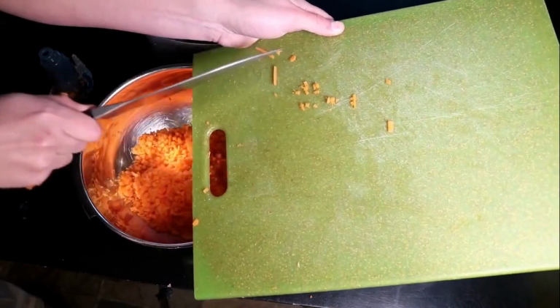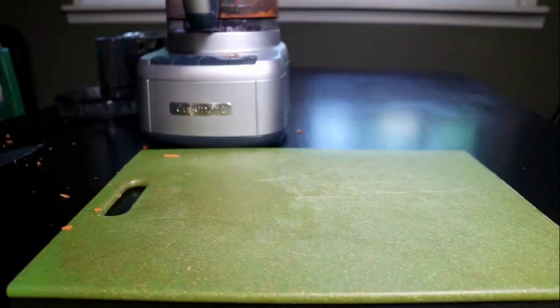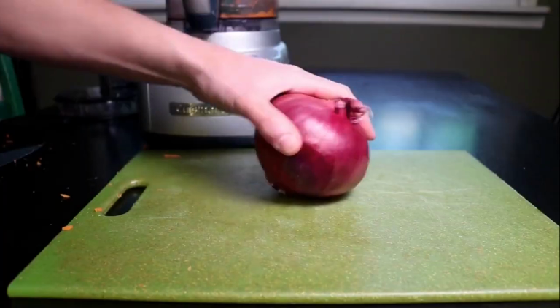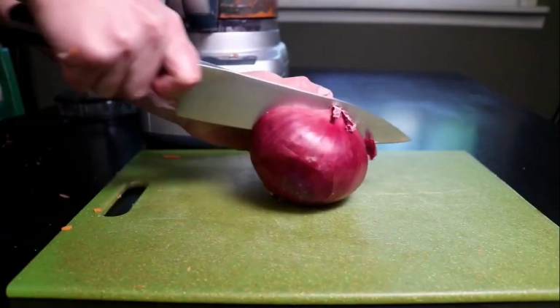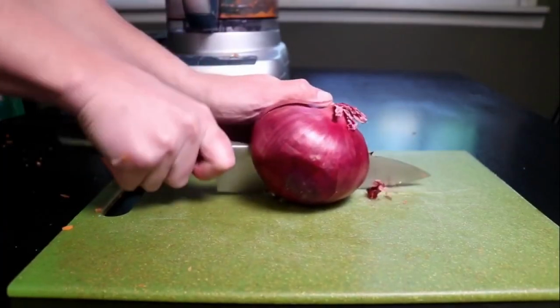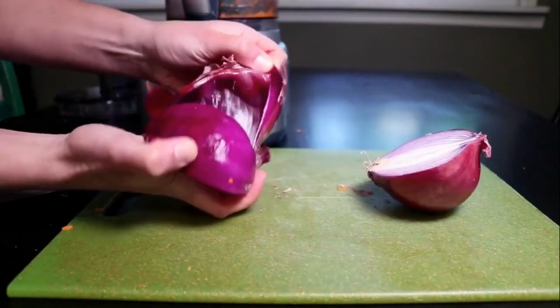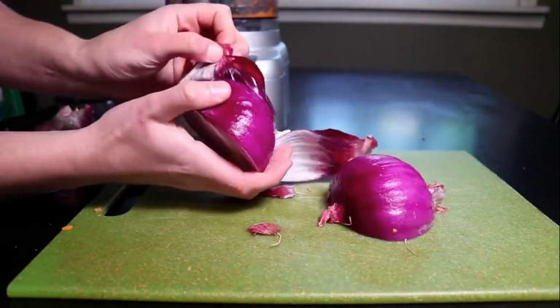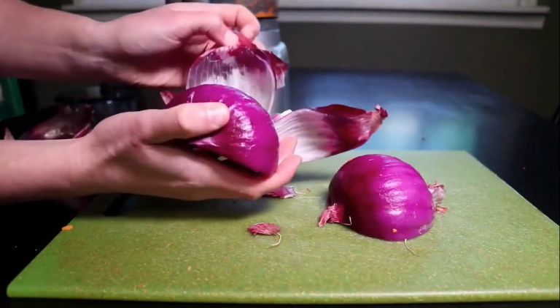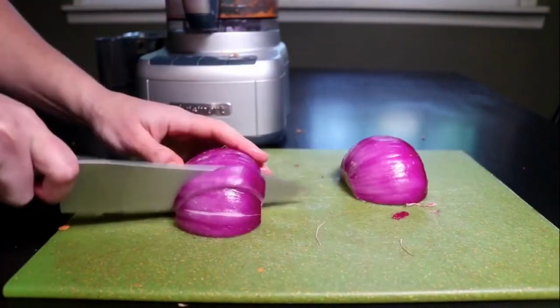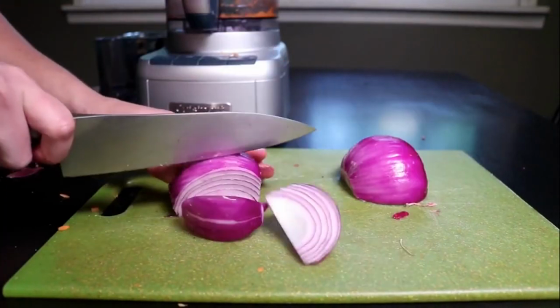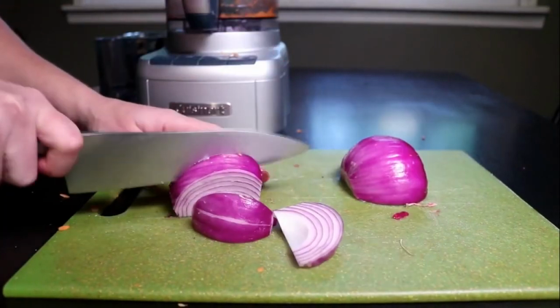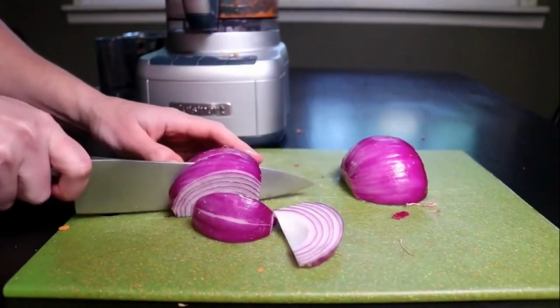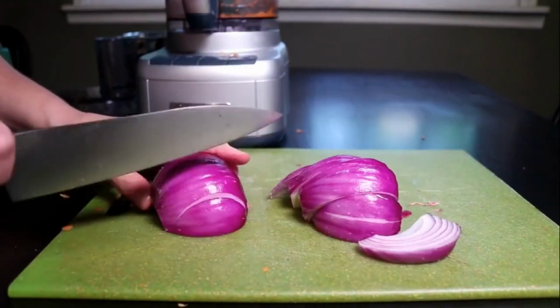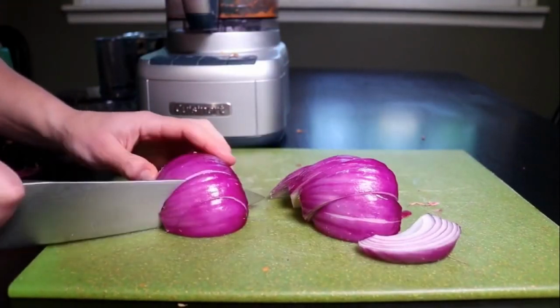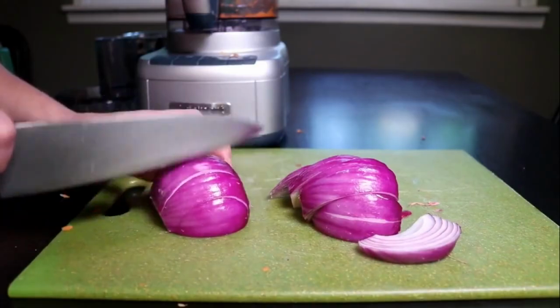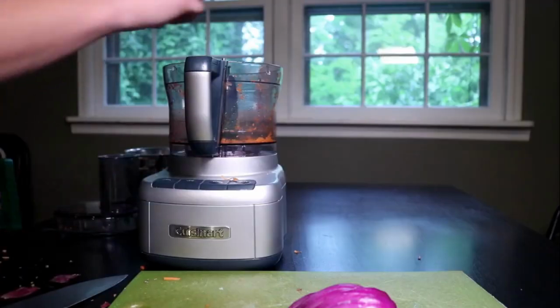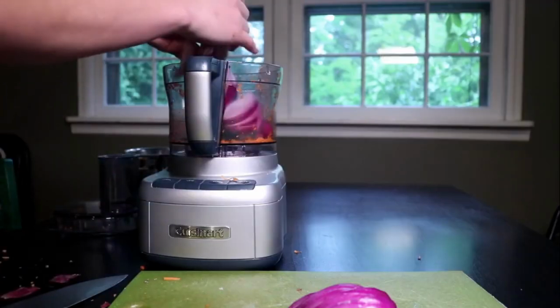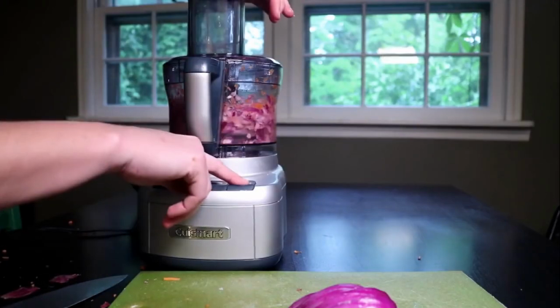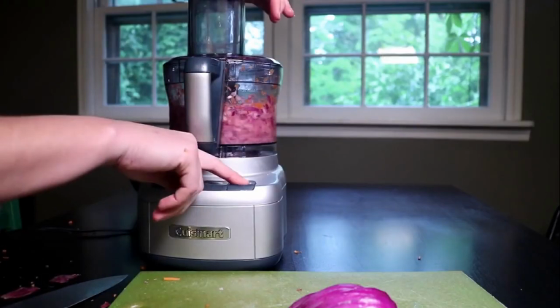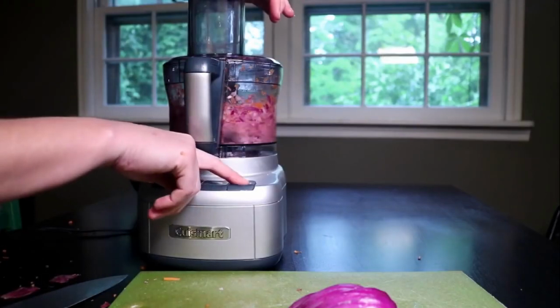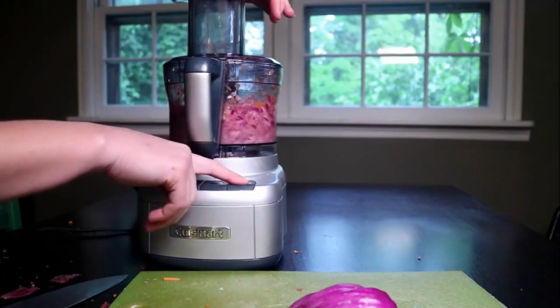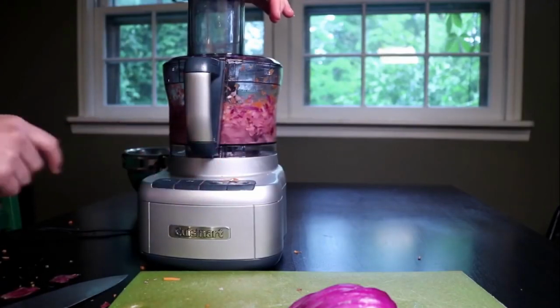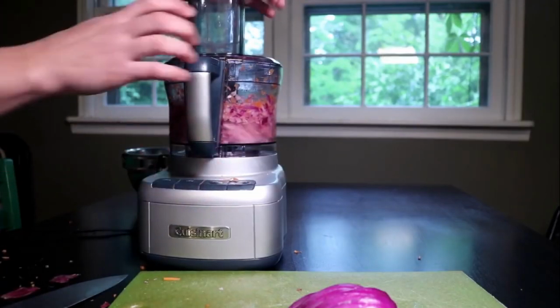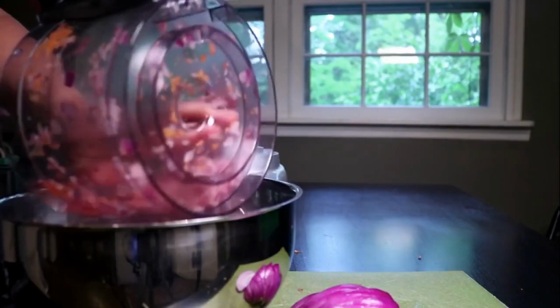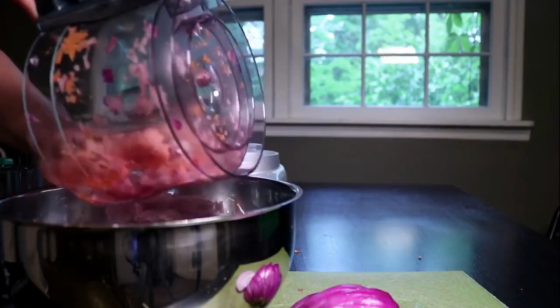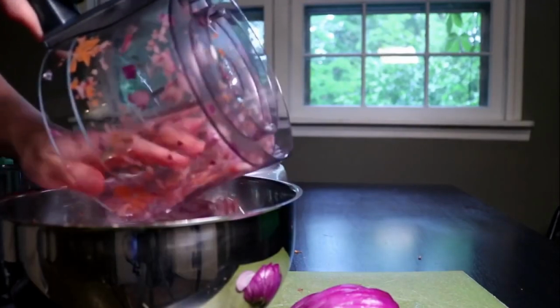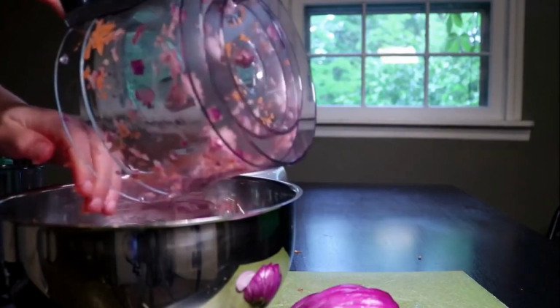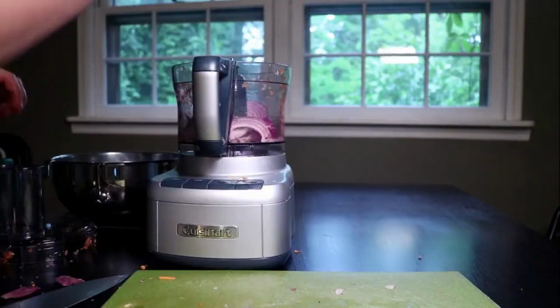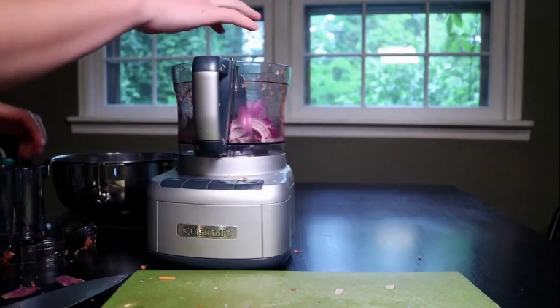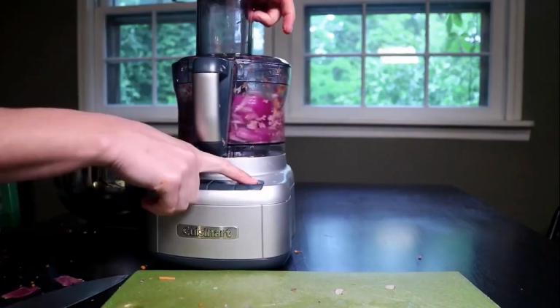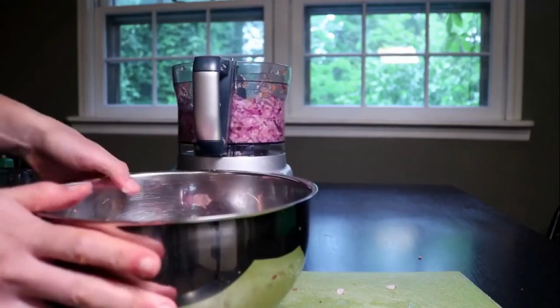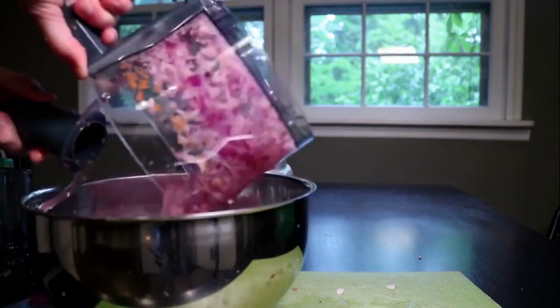Now I do one large red onion, and onions you really do need to cut into a few chunks before you process them. Only doing one half at a time helps too, otherwise some big pieces just seem to spin around.